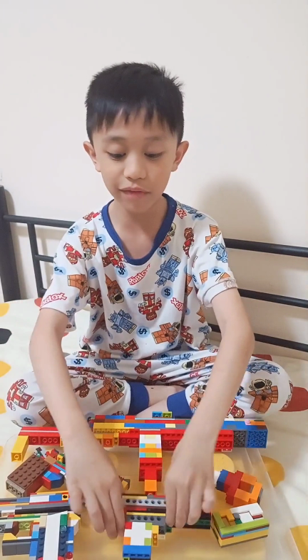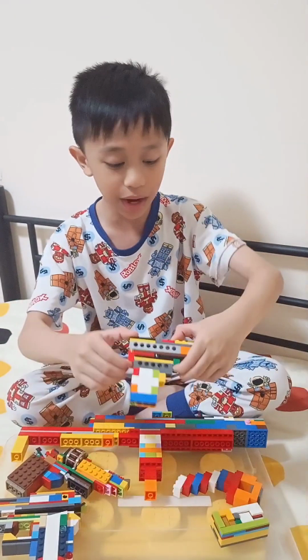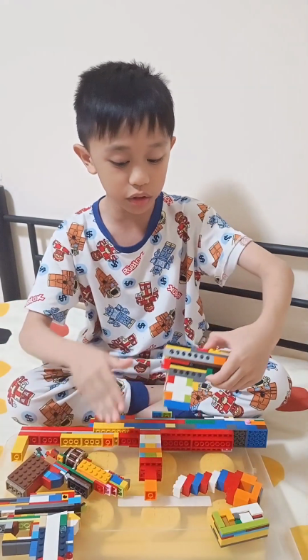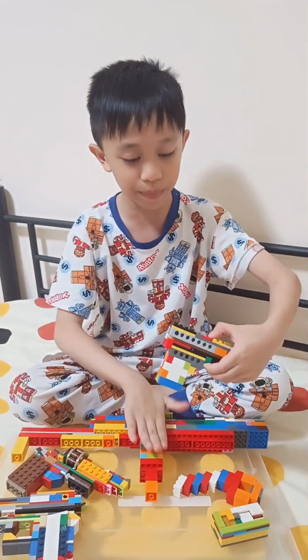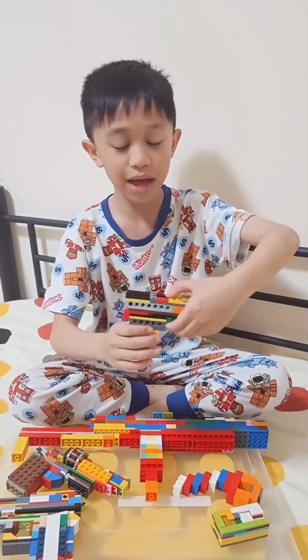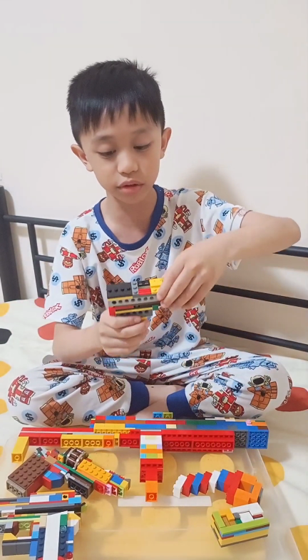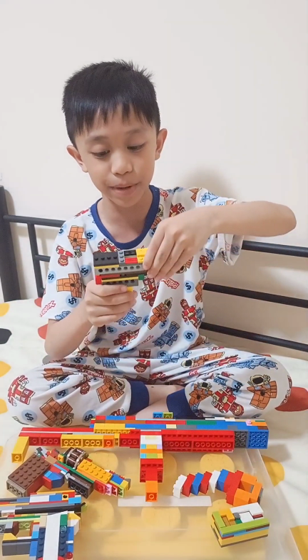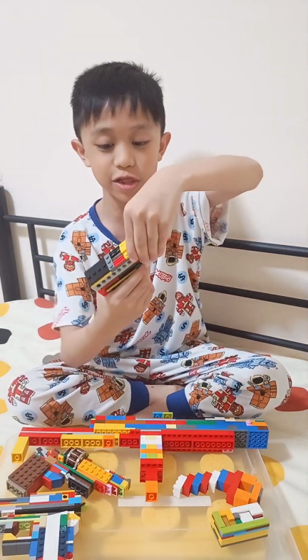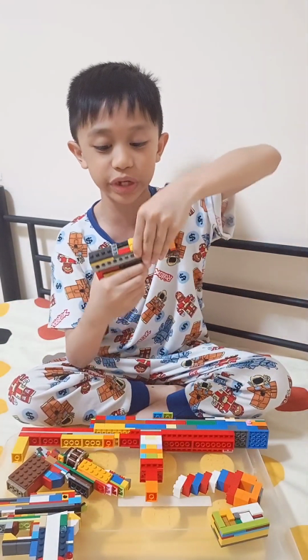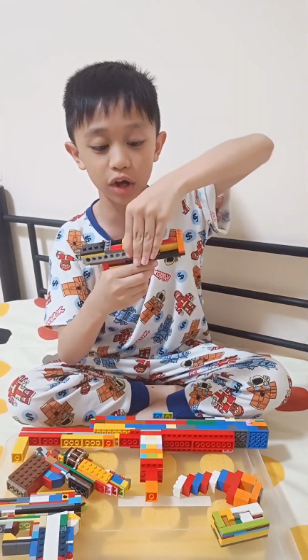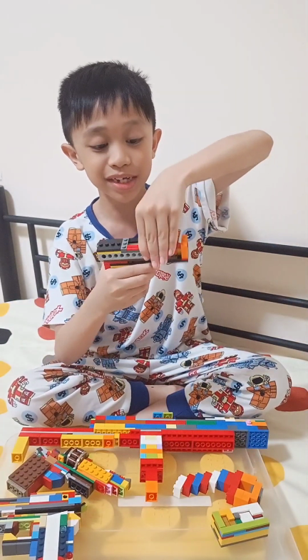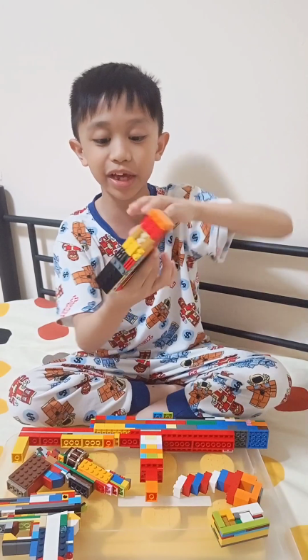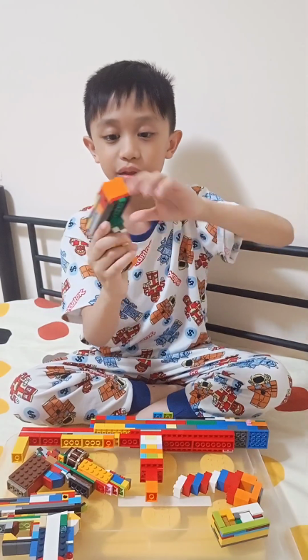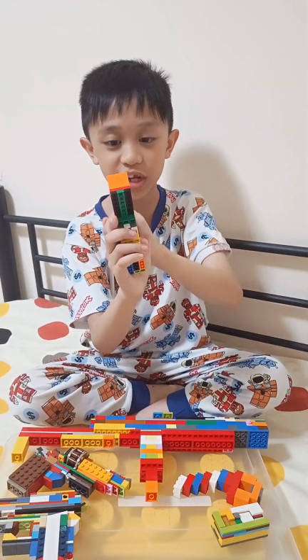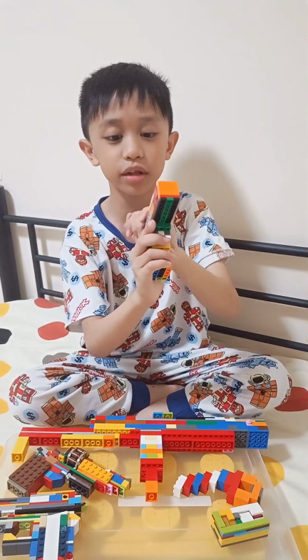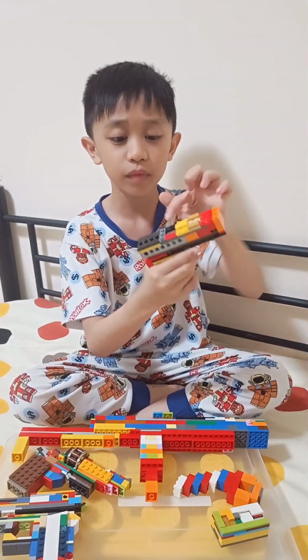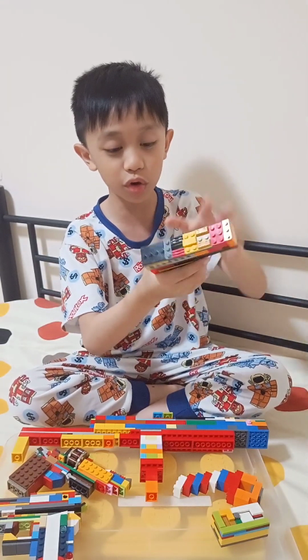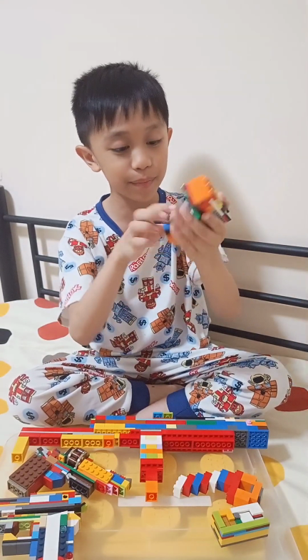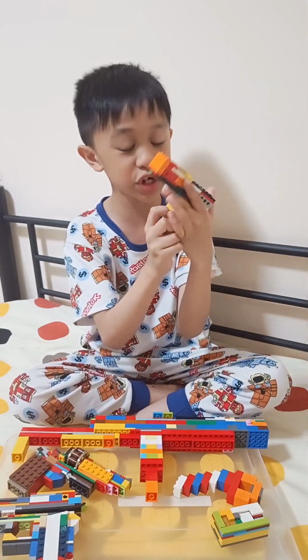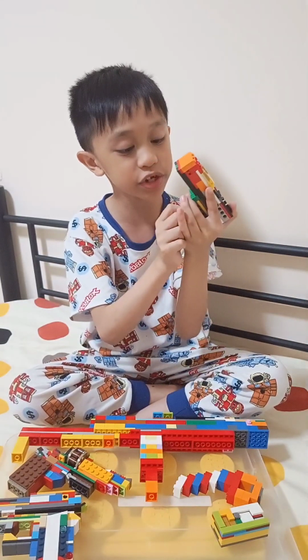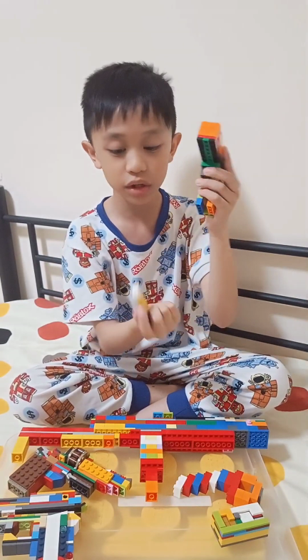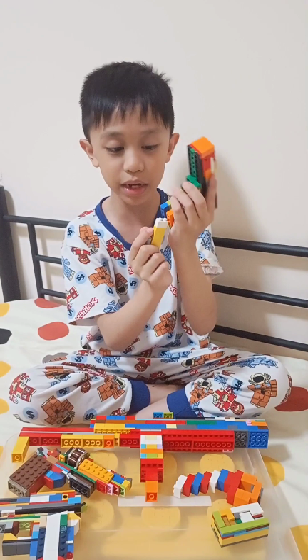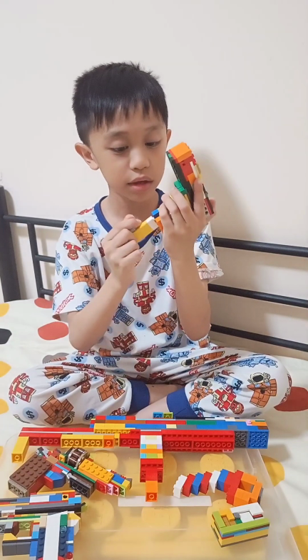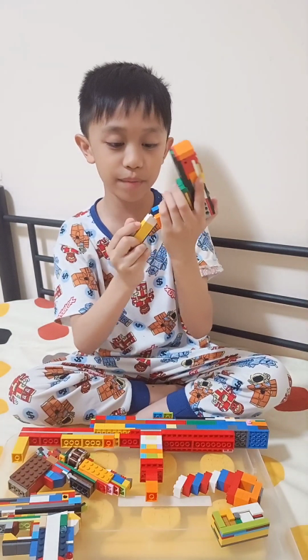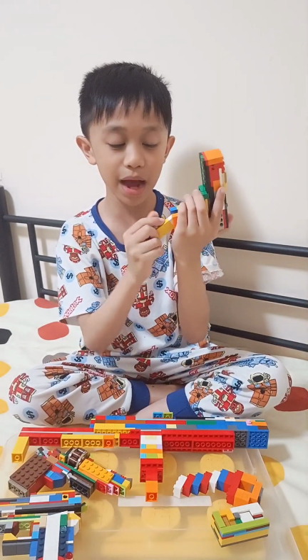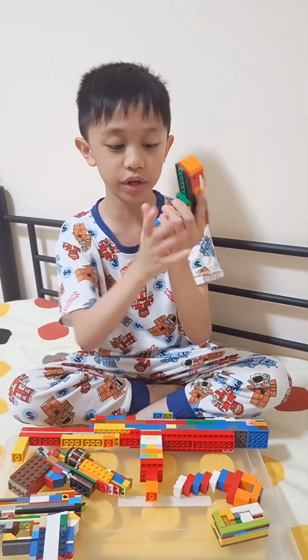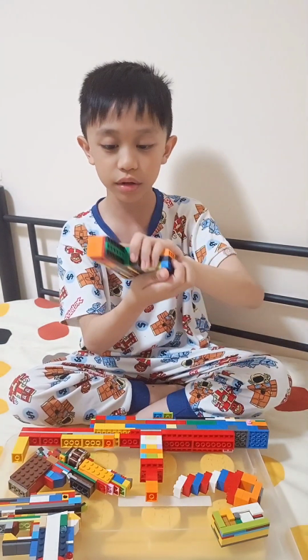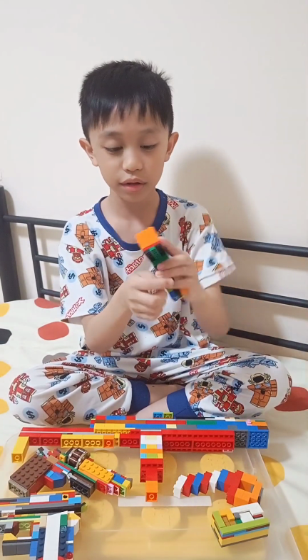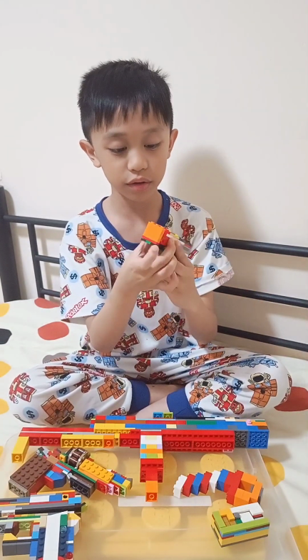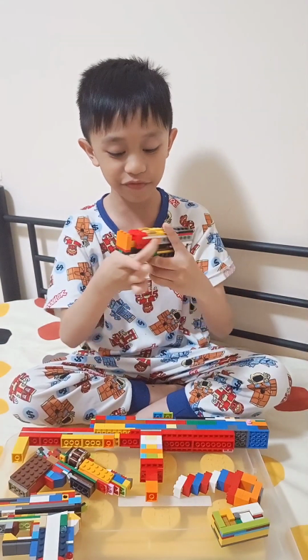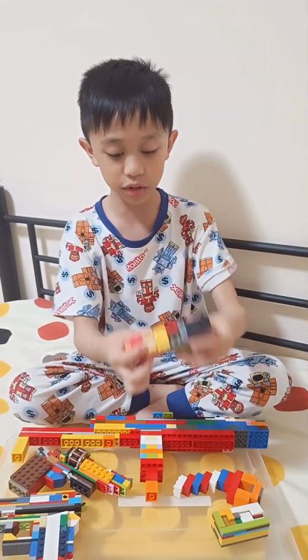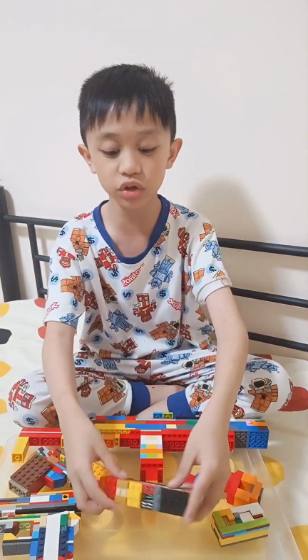We have one more handgun before the big rifle. This is a mini Glock 17. It has a slide, there's a hole there maybe to put shells, and then a mini magazine. It's a very small little pistol.